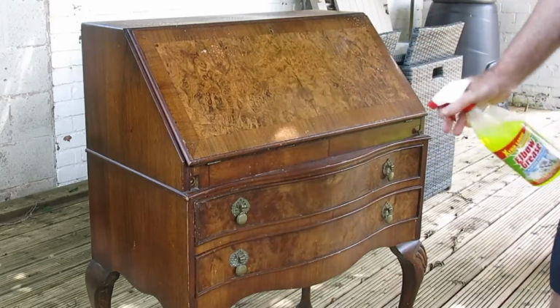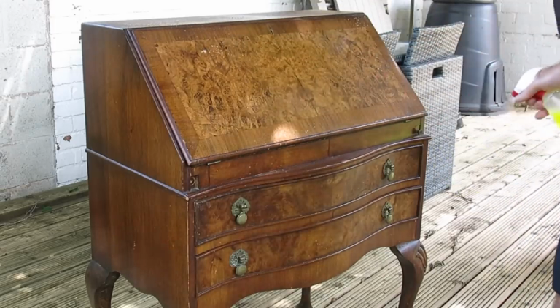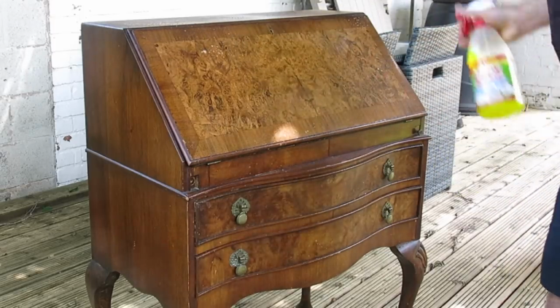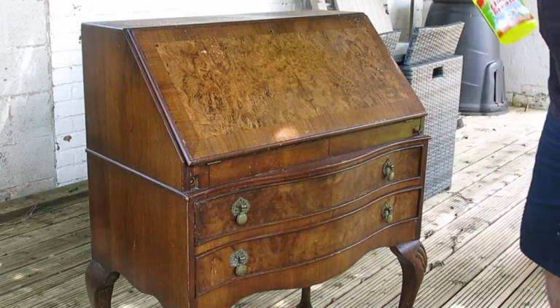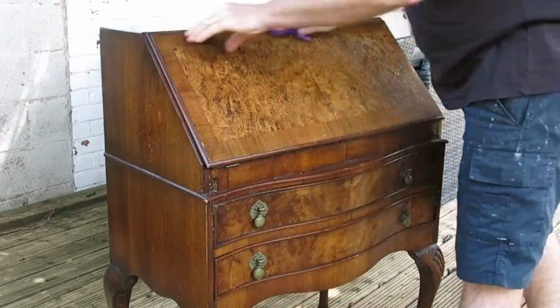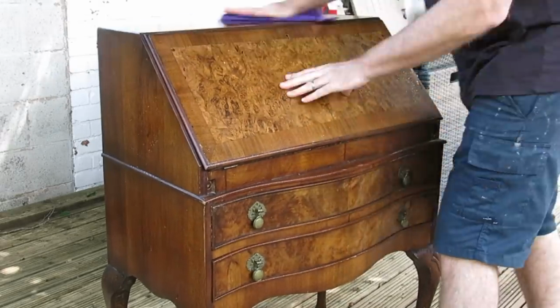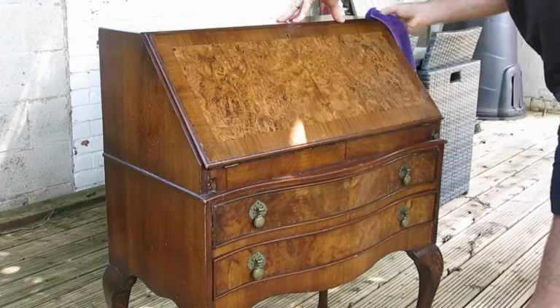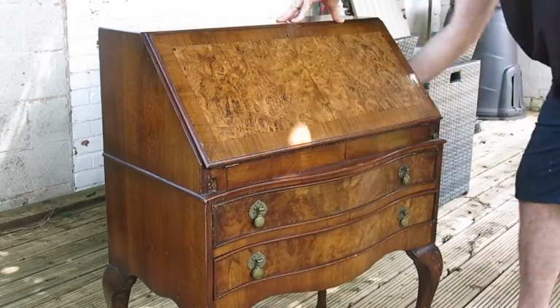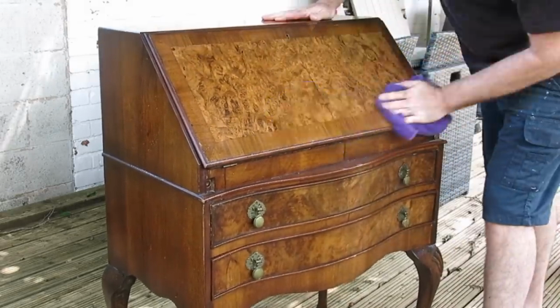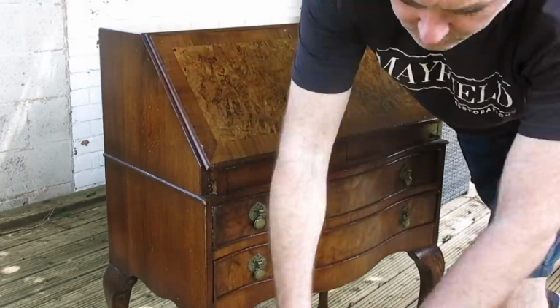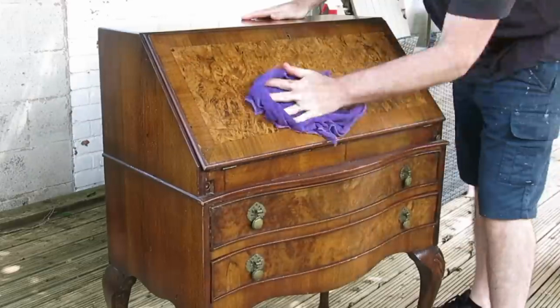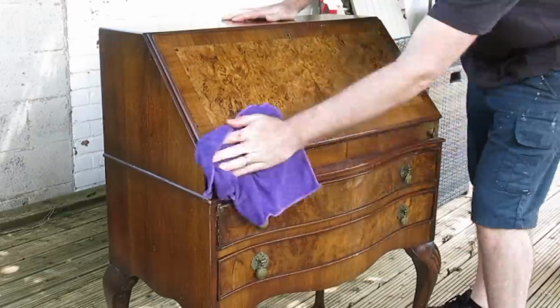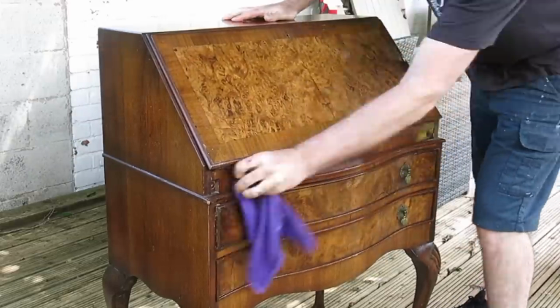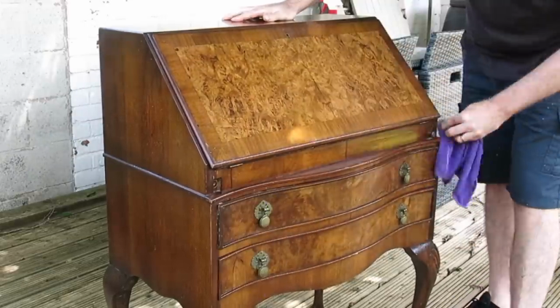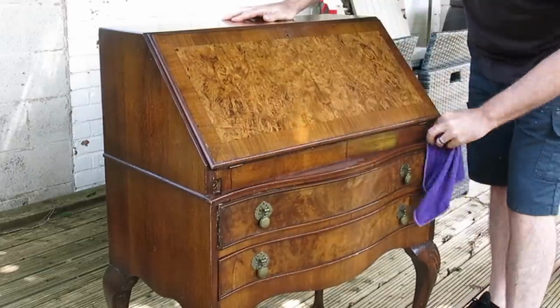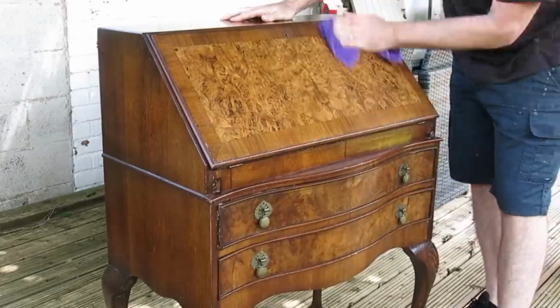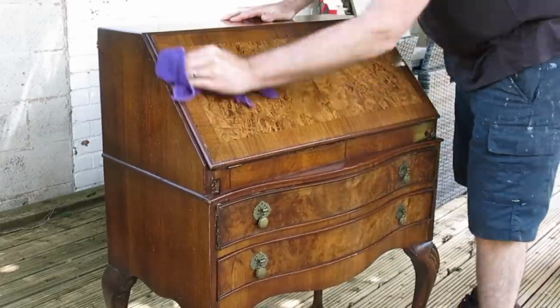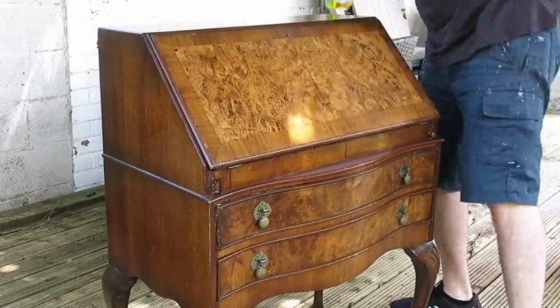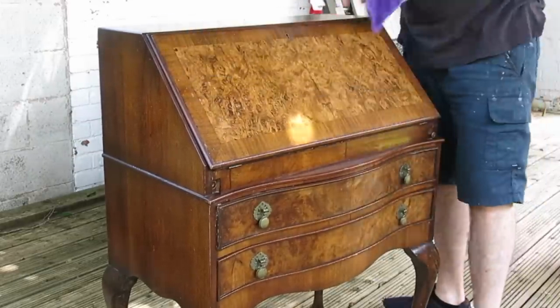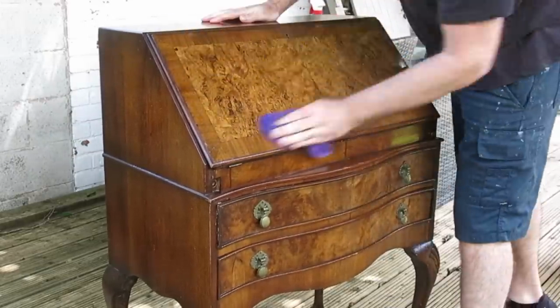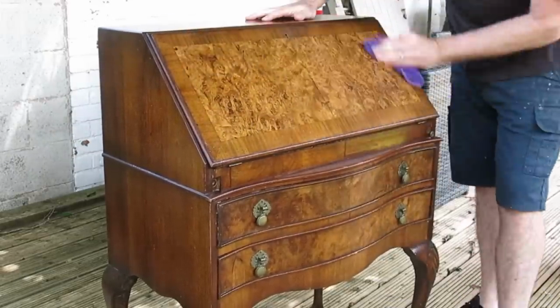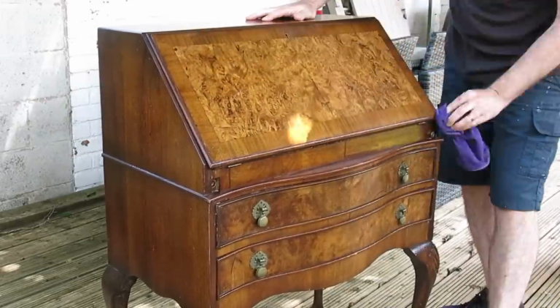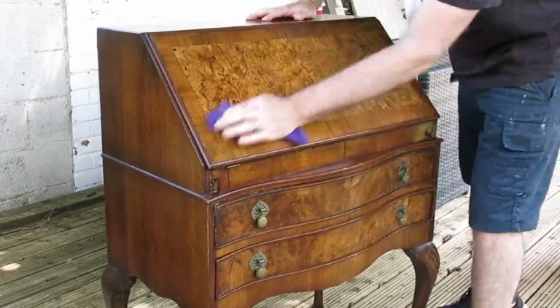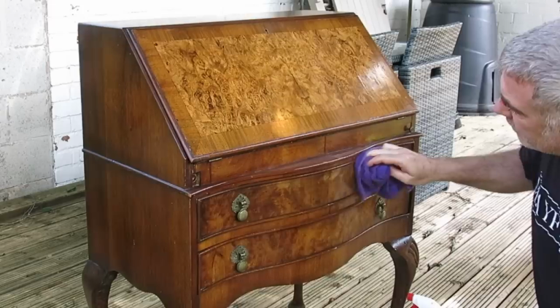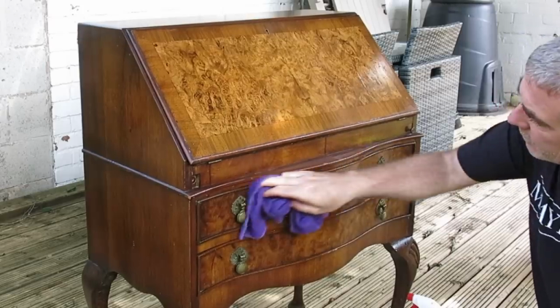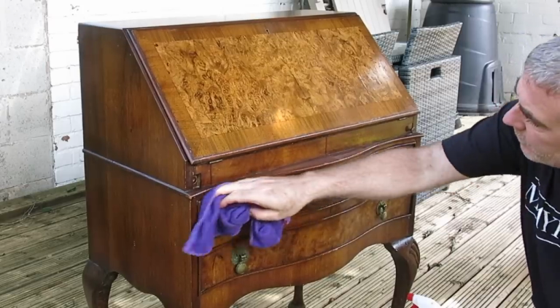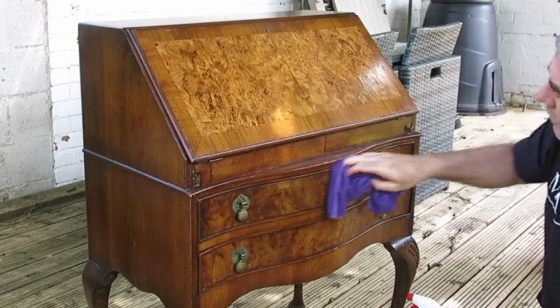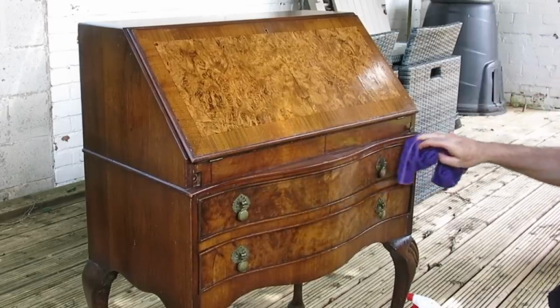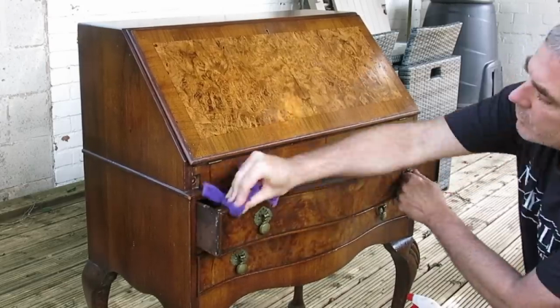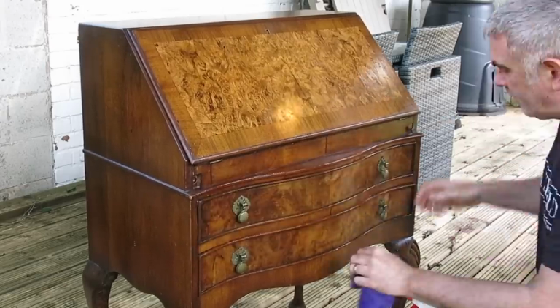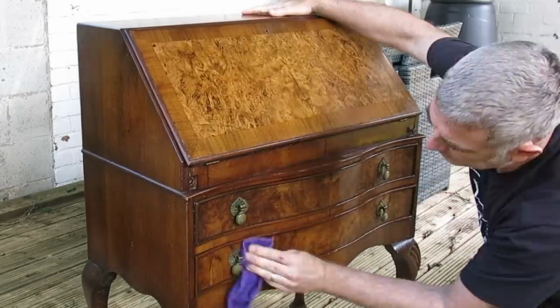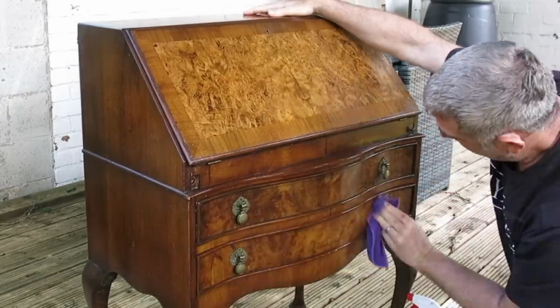This piece wasn't massively dirty but I tend to clean all my pieces before I start anyway, and you are surprised with the amount of muck that comes off these at the end. So it's just part of my process and that's what I'm doing here.